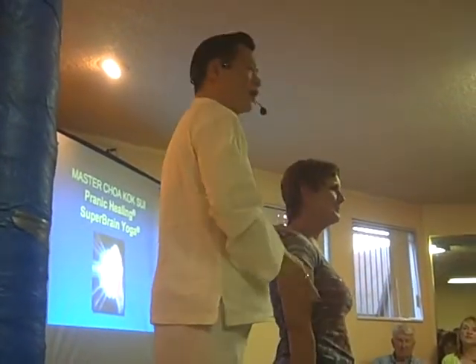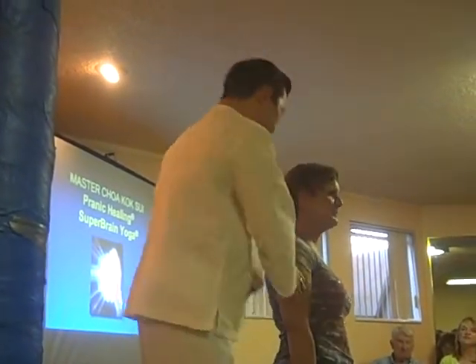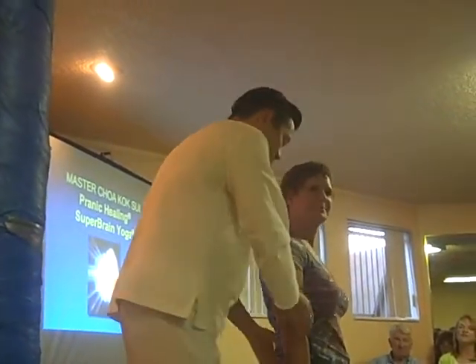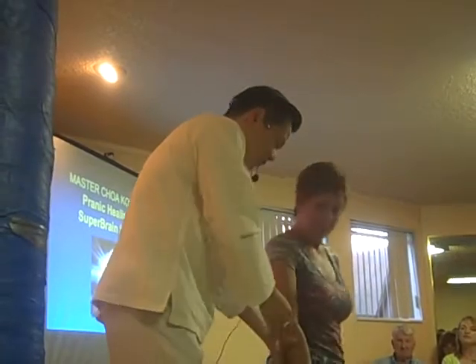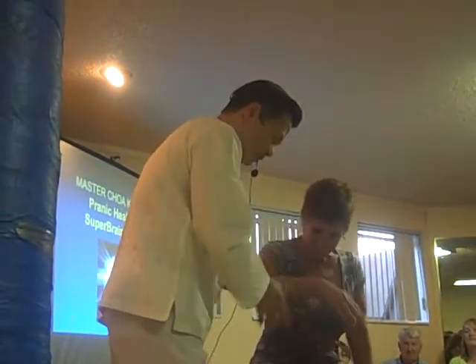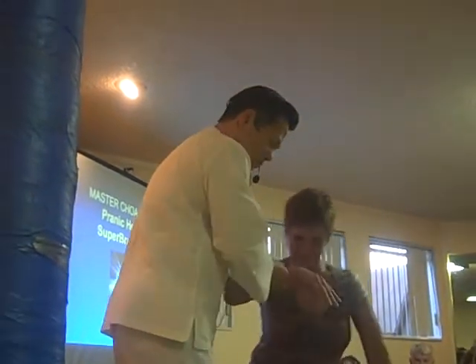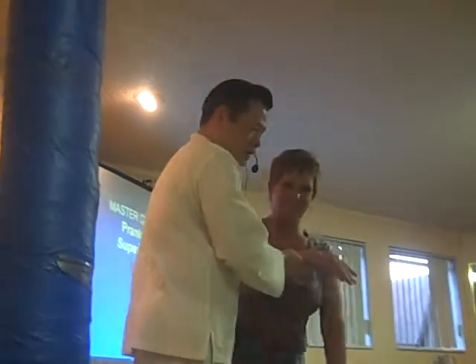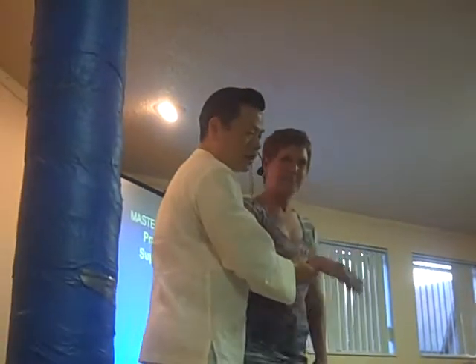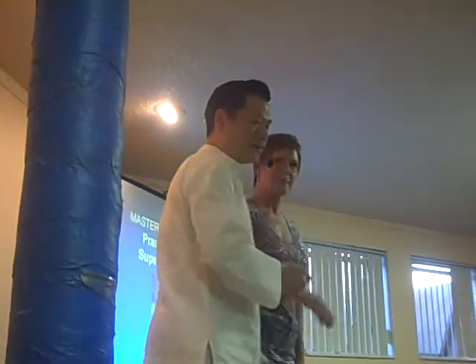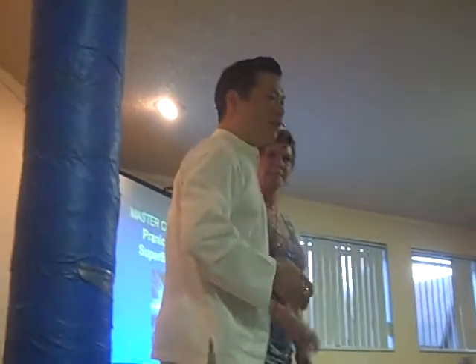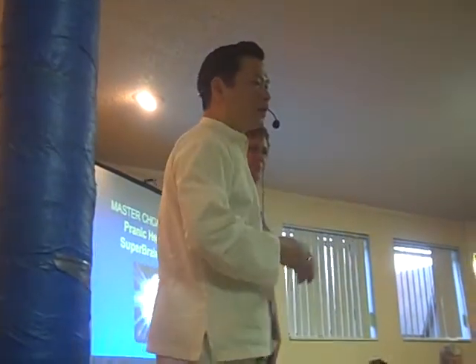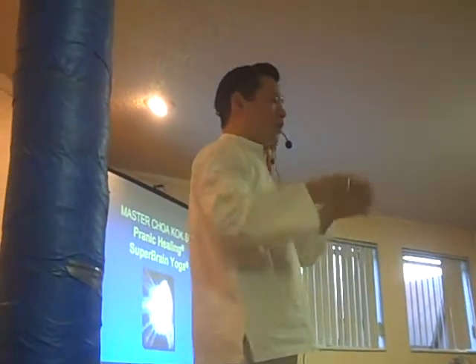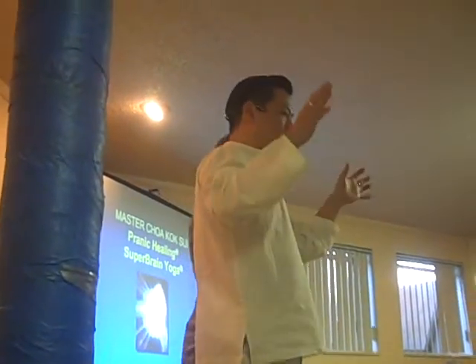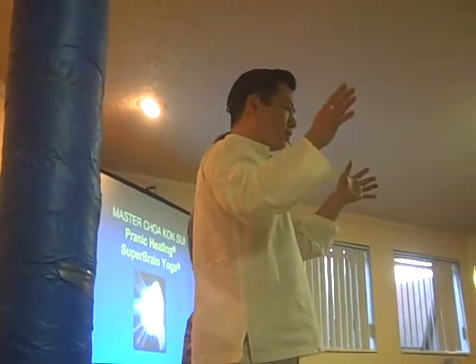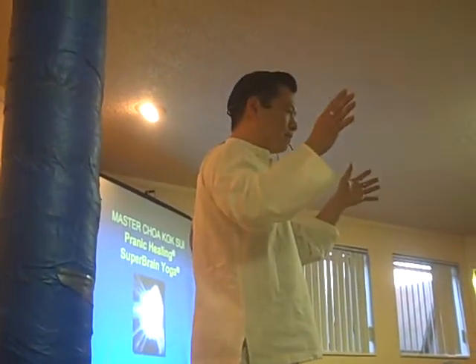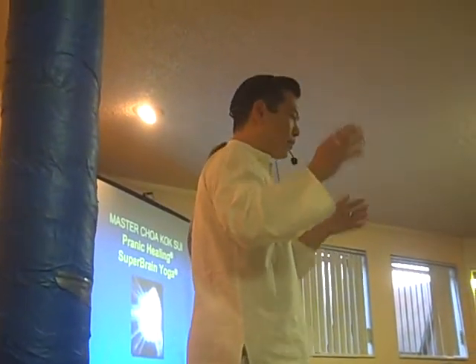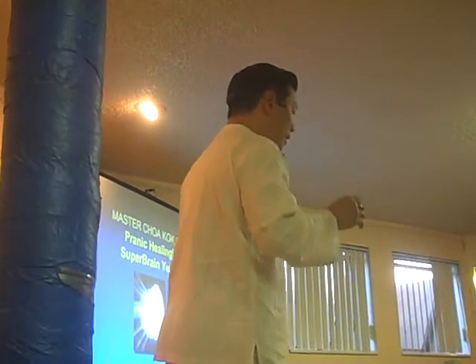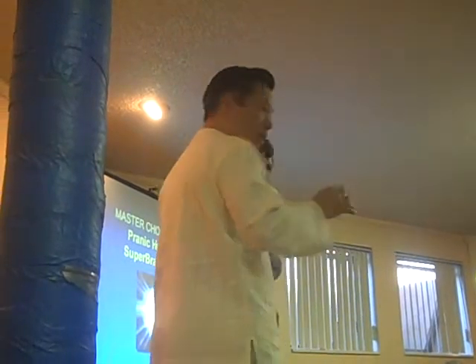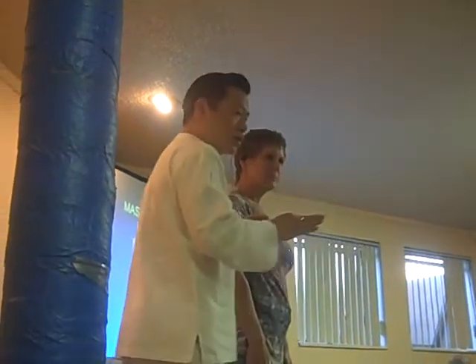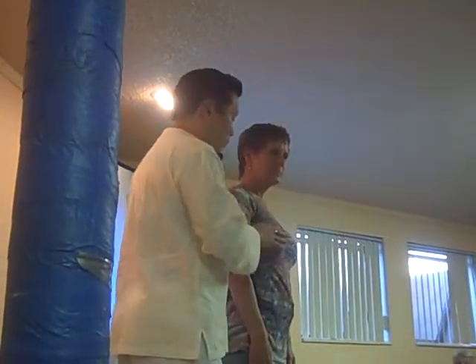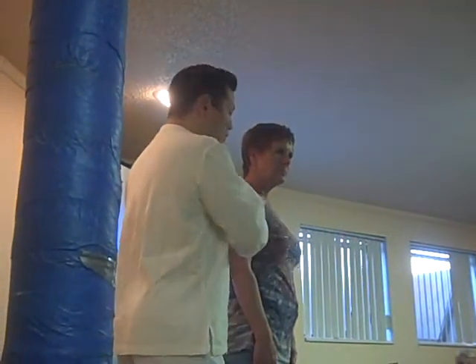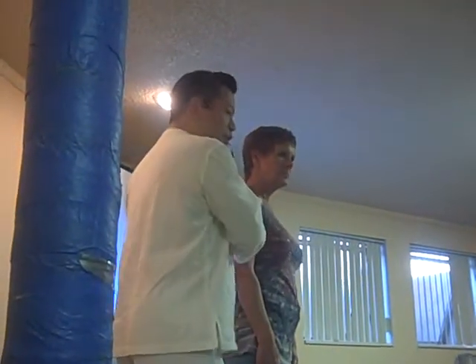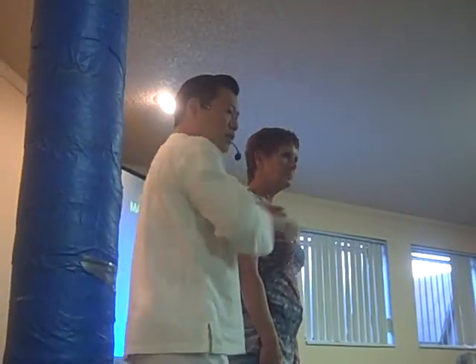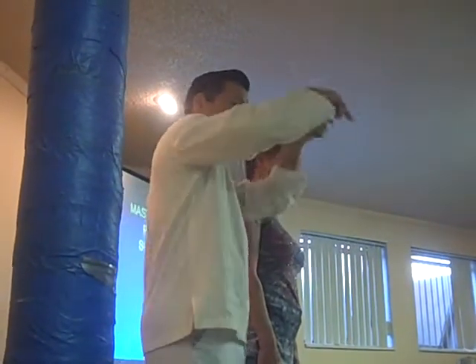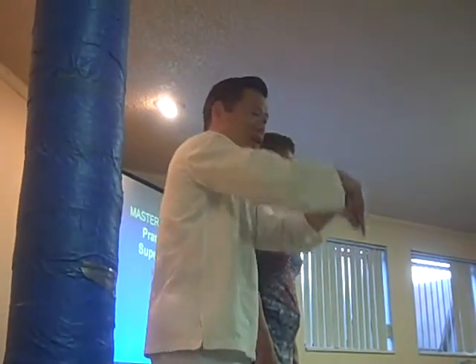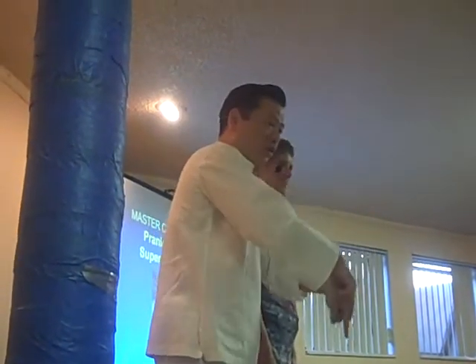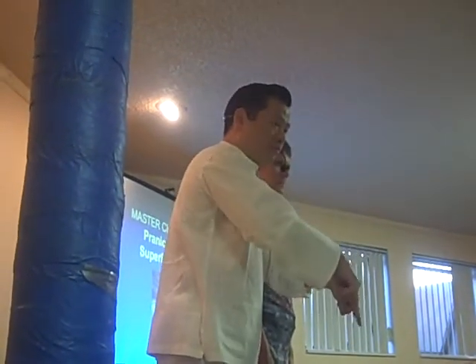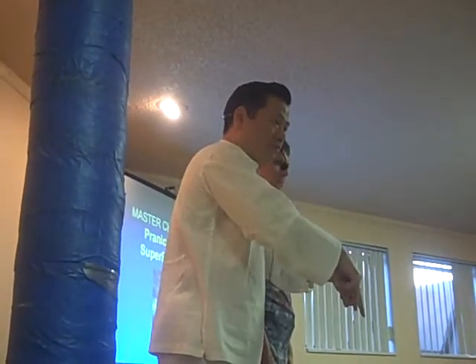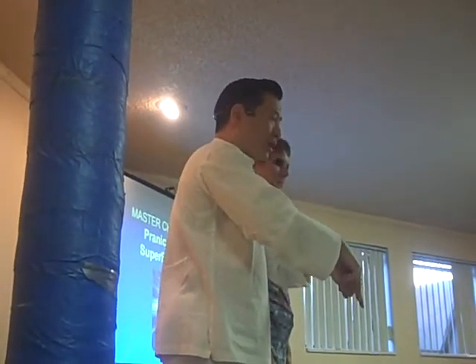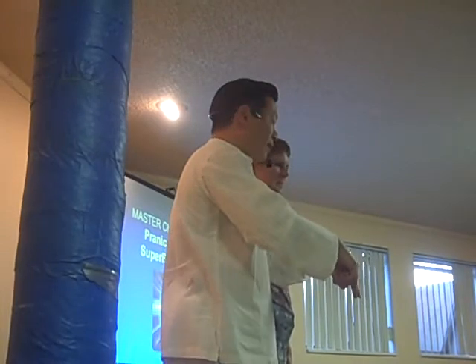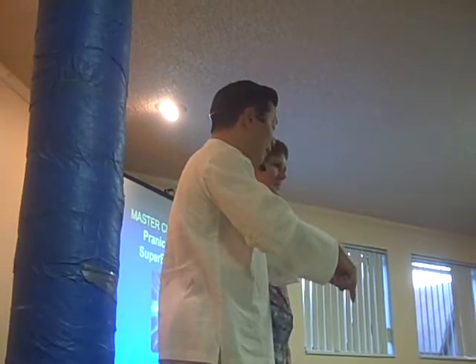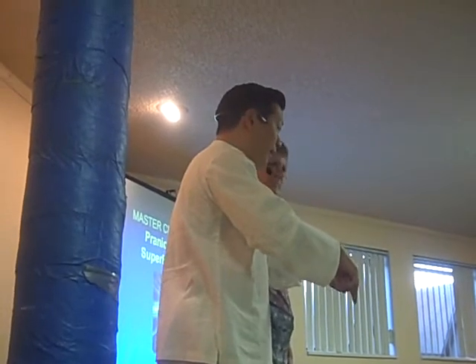I think you better come up here so they can see you. Put your hand like this. Now I realize most of you are new. Visualize her standing in front of you. Her name's Lita — L-I-T-A.